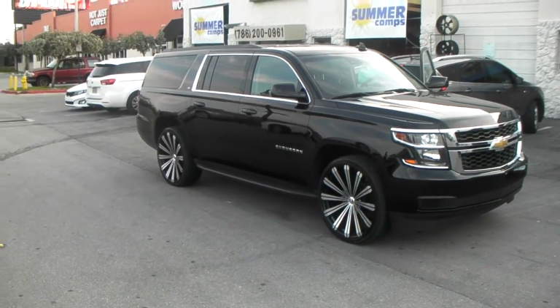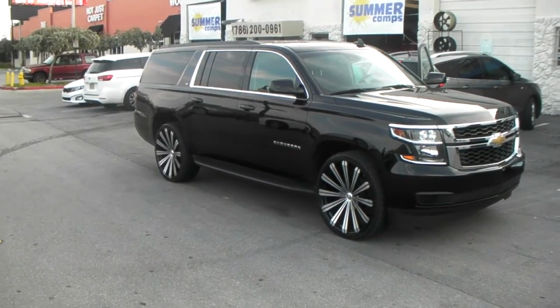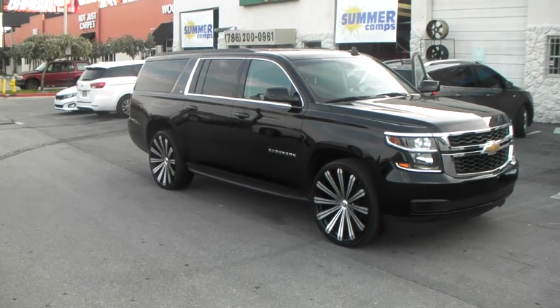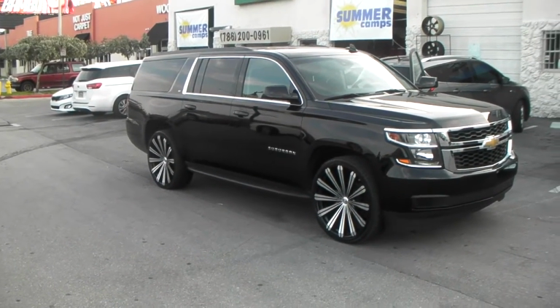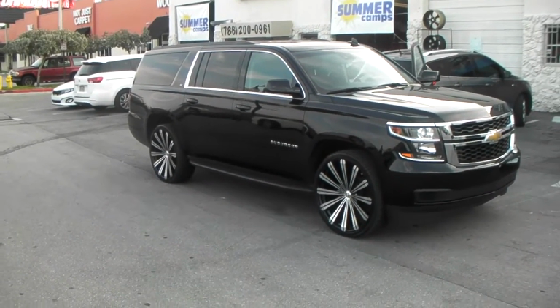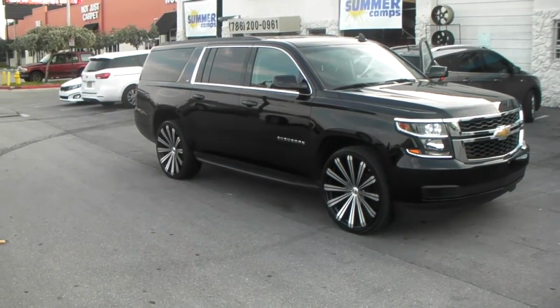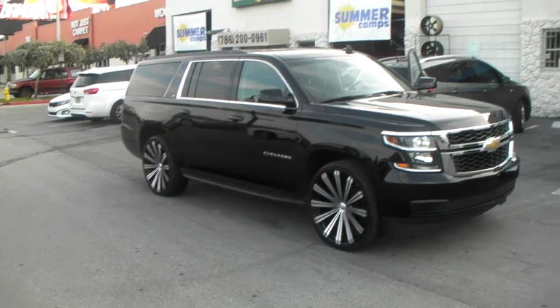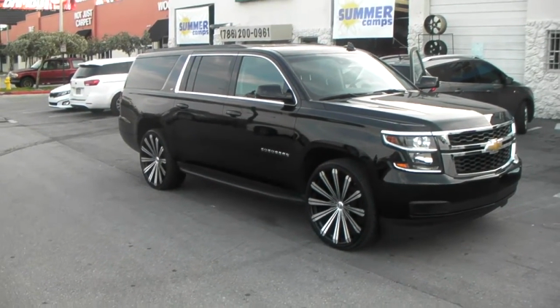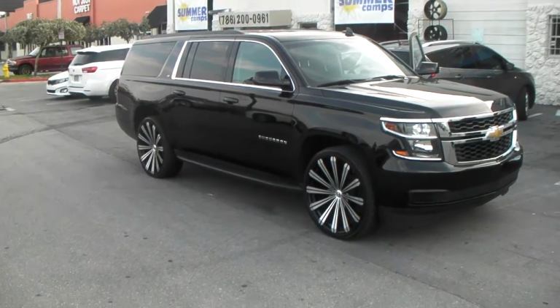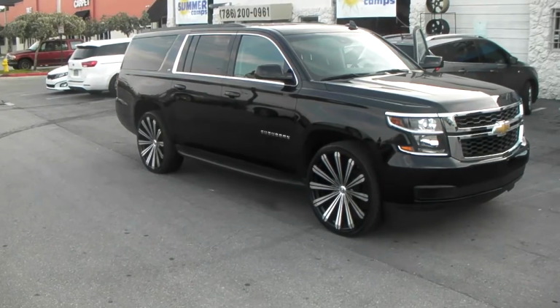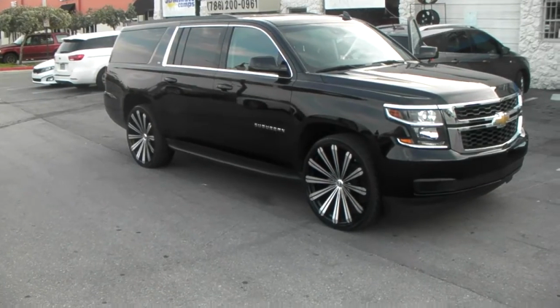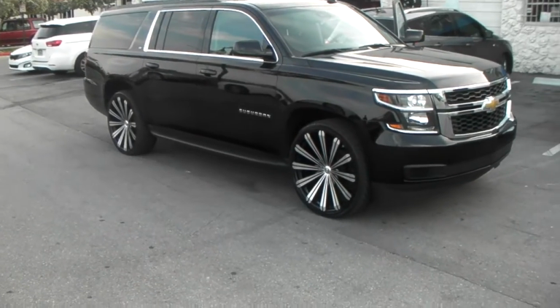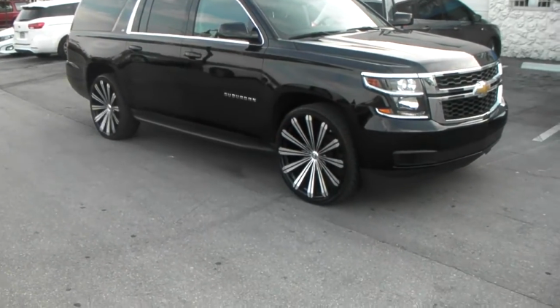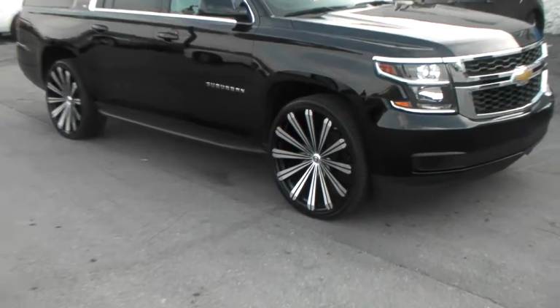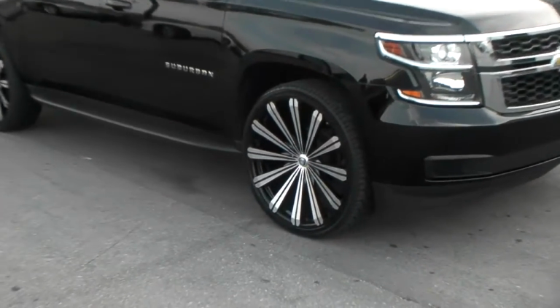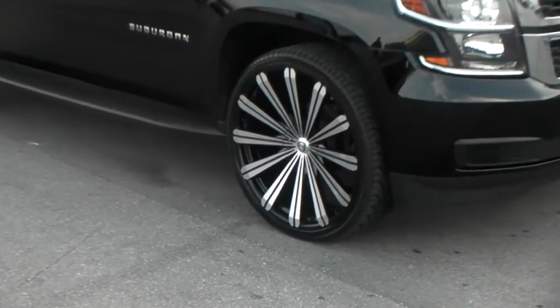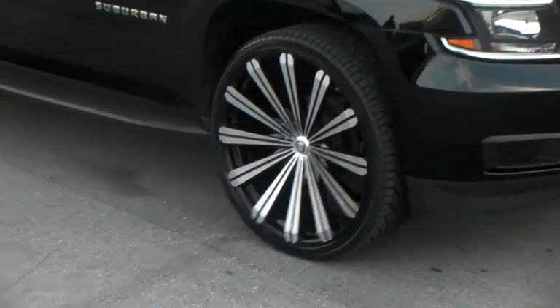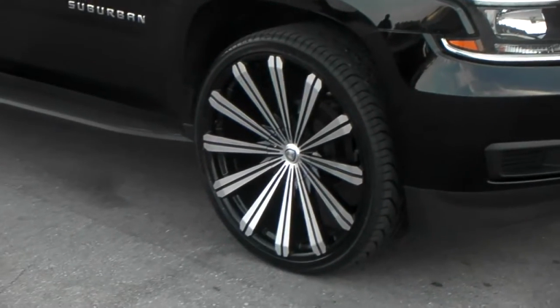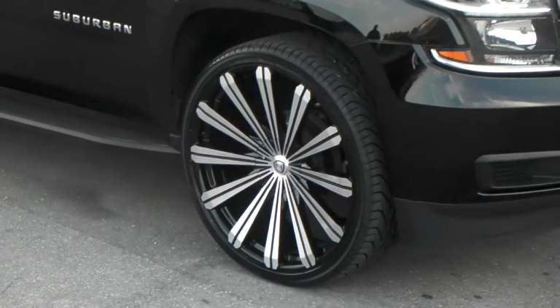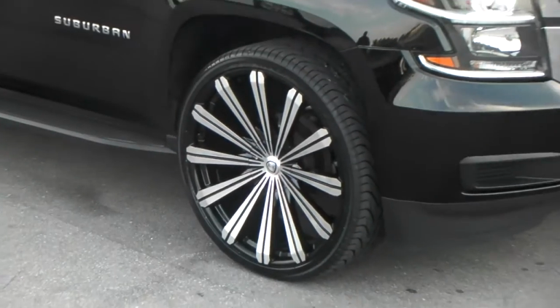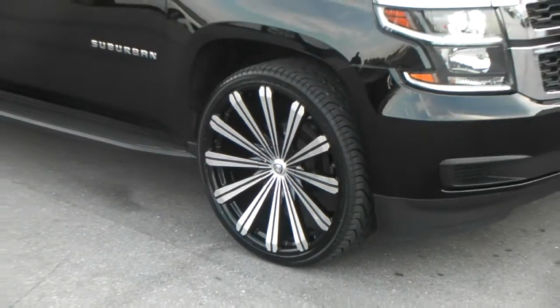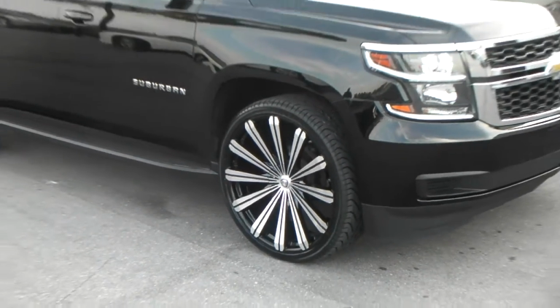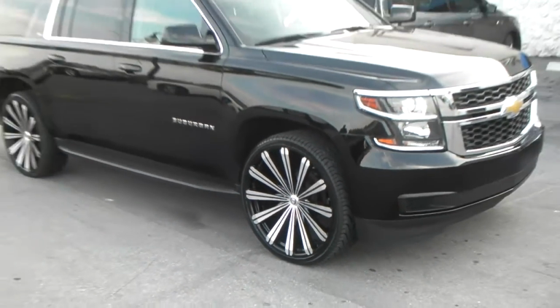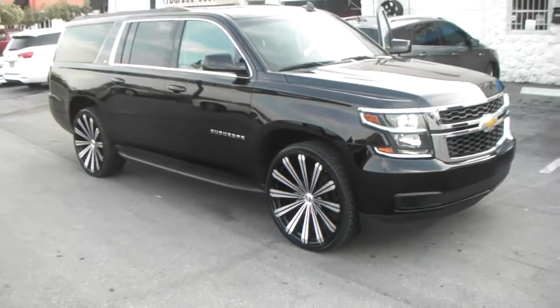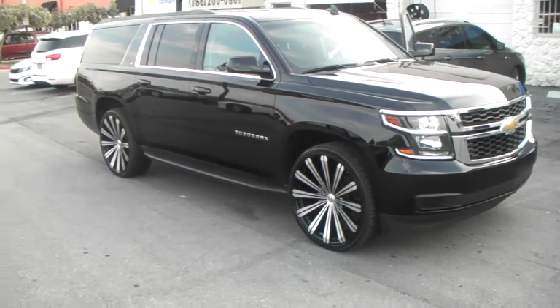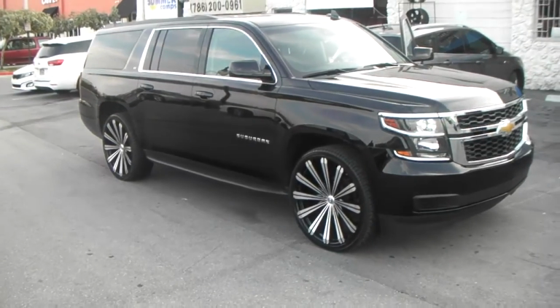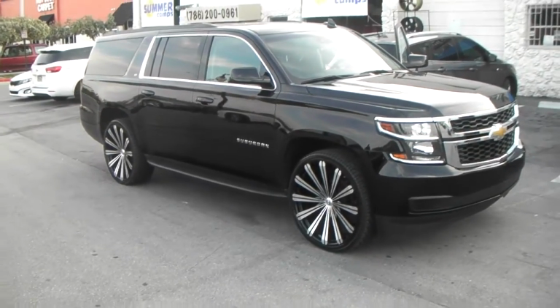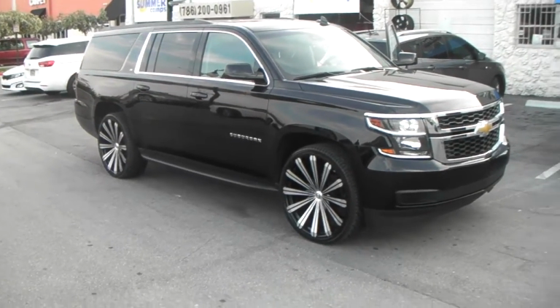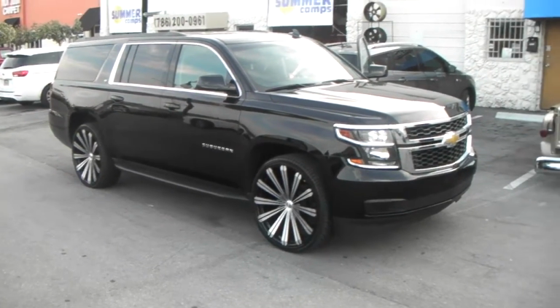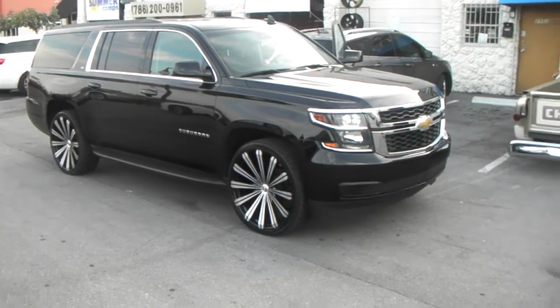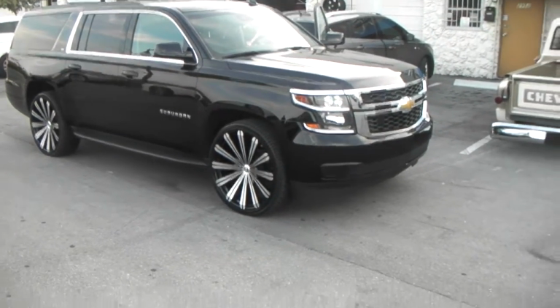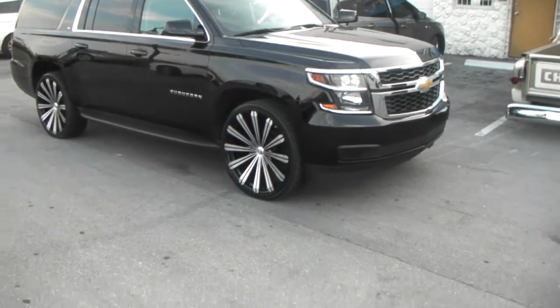Right now we're looking at a 2015 Chevy Suburban. Got the Borghini V18s in 26 inch, the 305/30-26. Nice looking machine with black wheels.